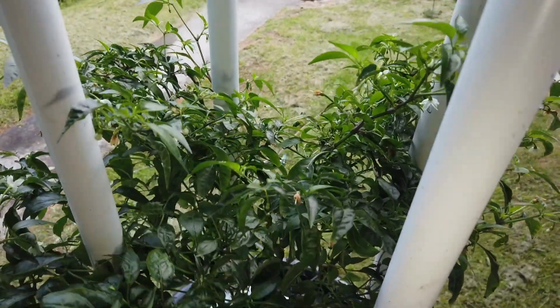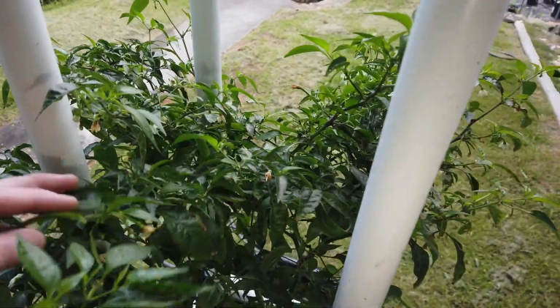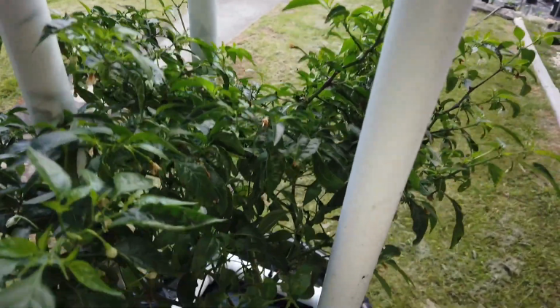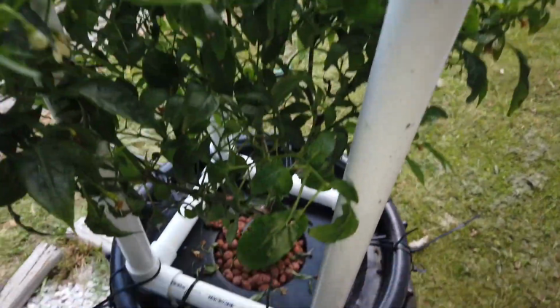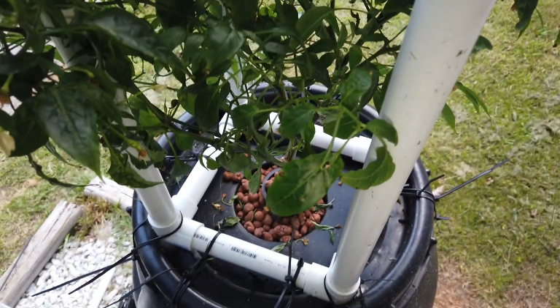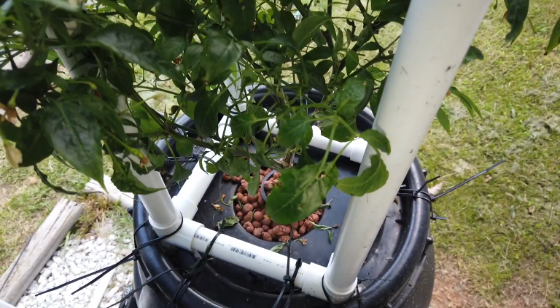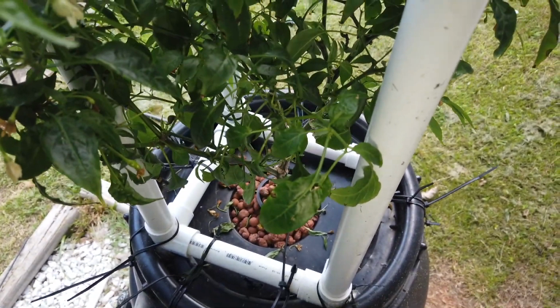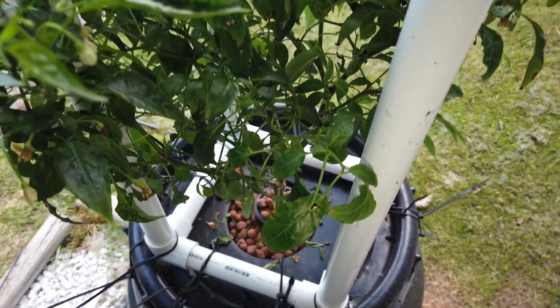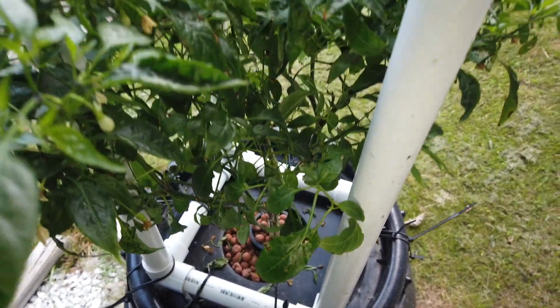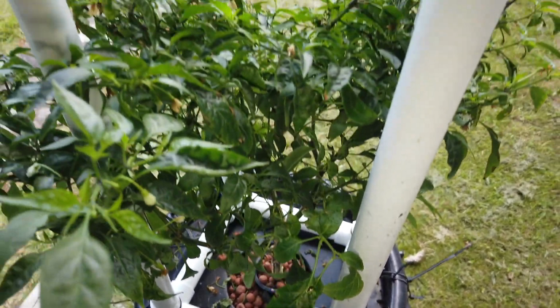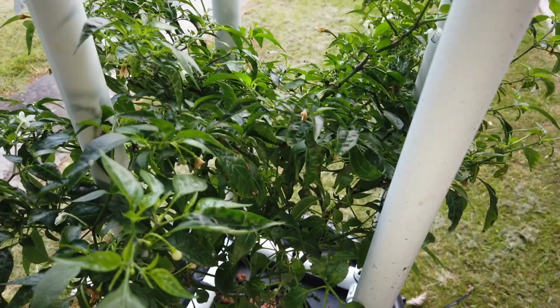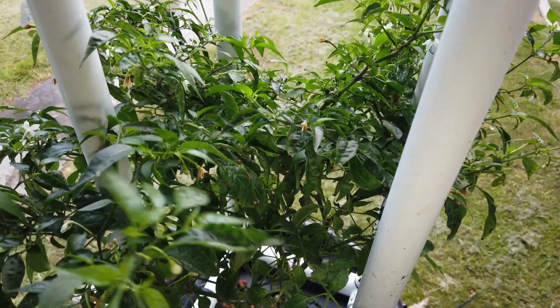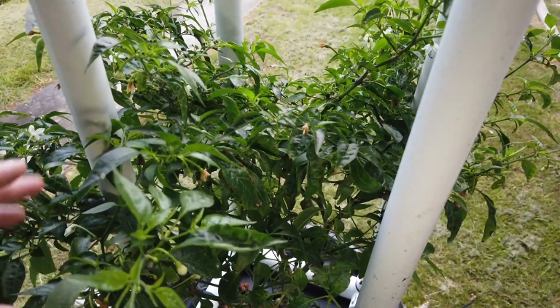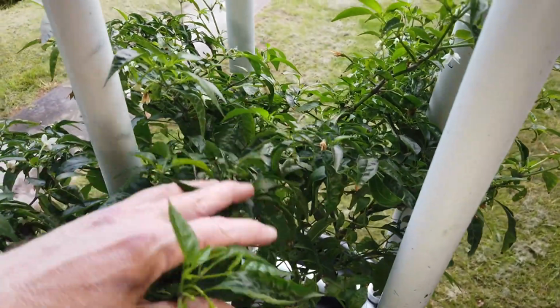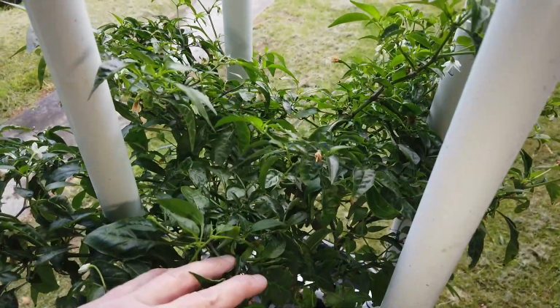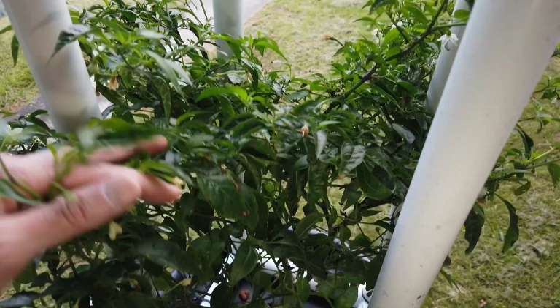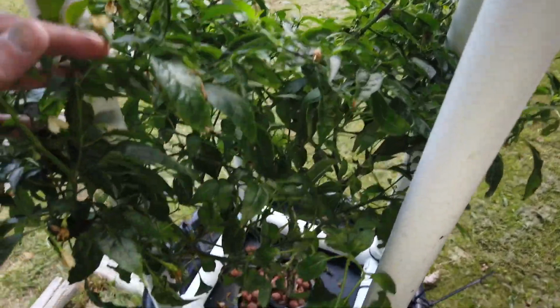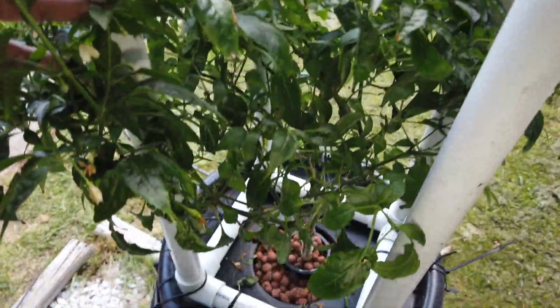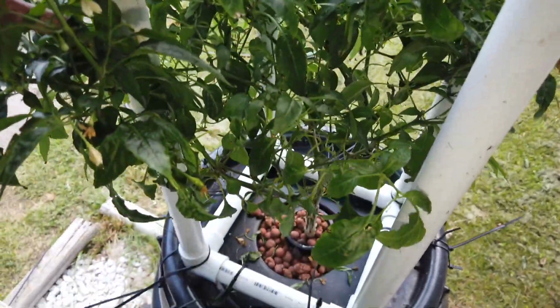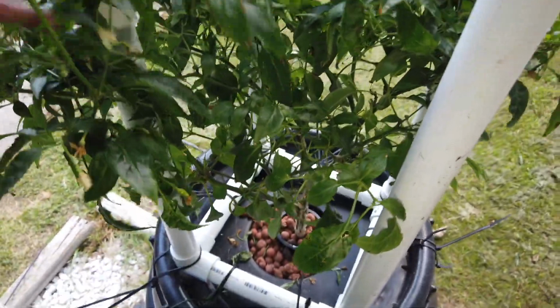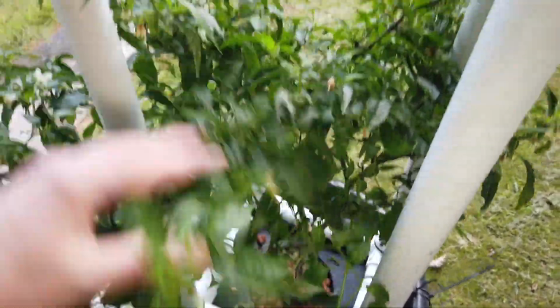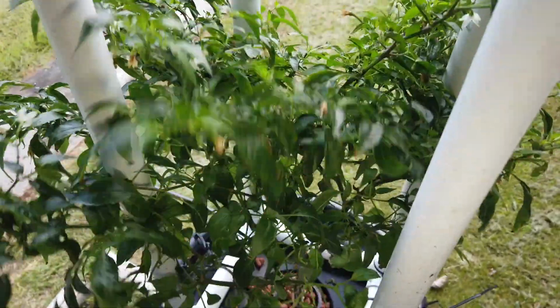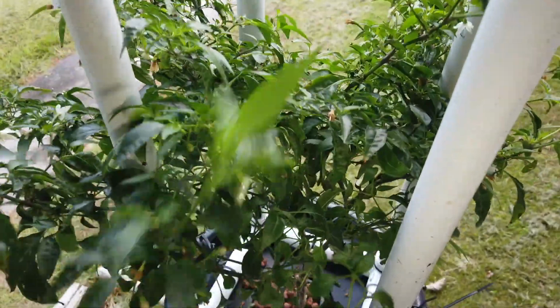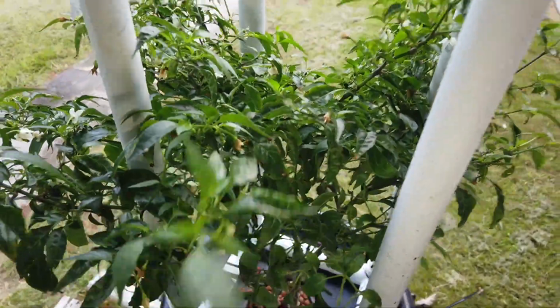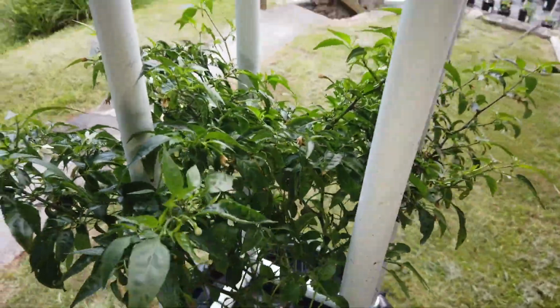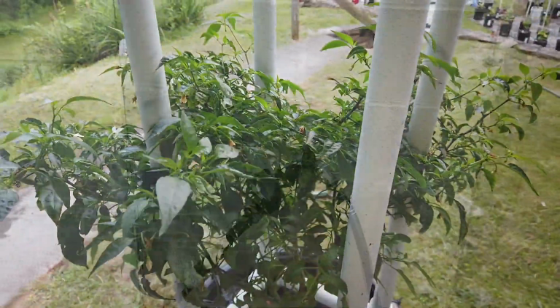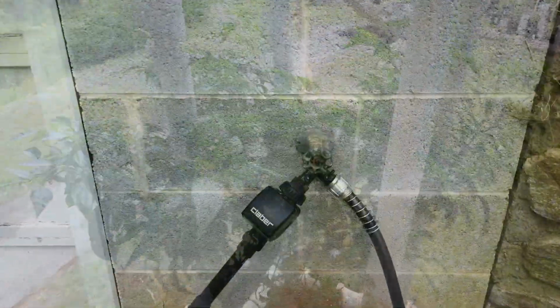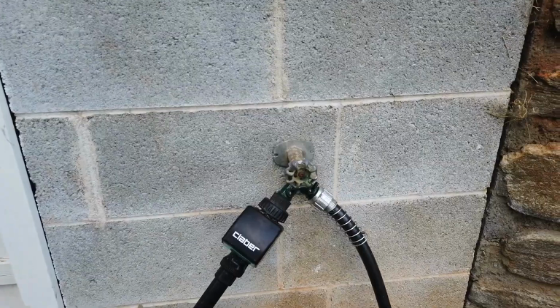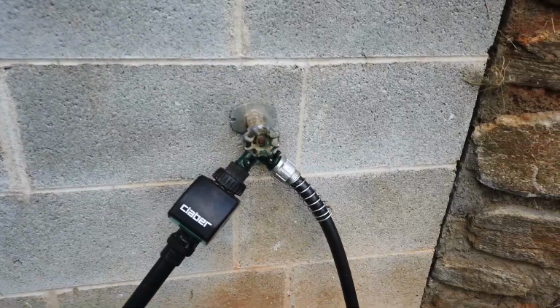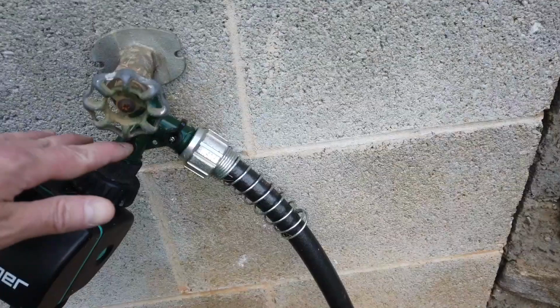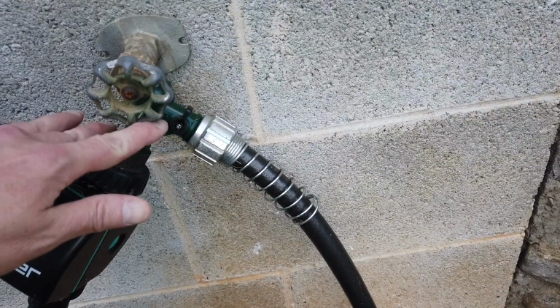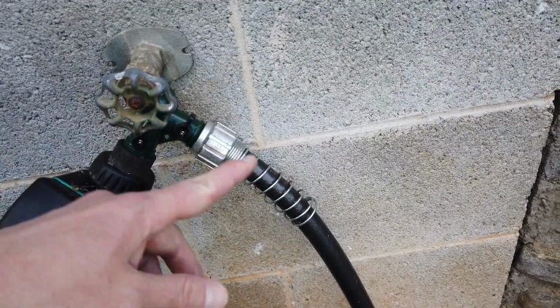I've got this in the 60 gallon pickle barrel. I've got a video on how I set this up last year. I've been using Master Blend instead of Dyna-Gro this year in this barrel, so it should do really well. I have my drip system hooked up with a little Y adapter so I can run my water hose.